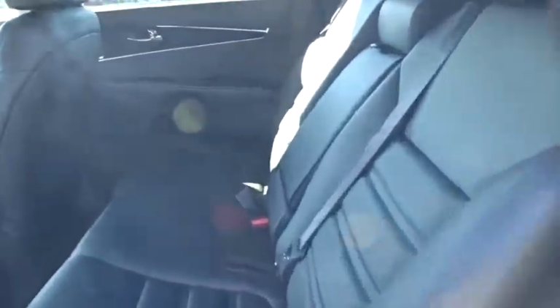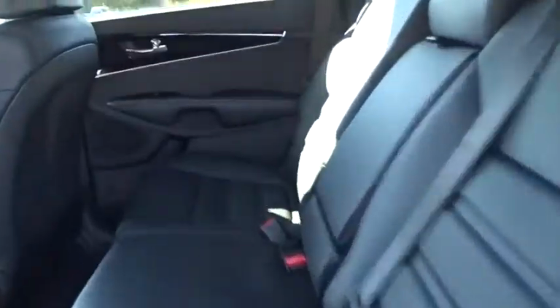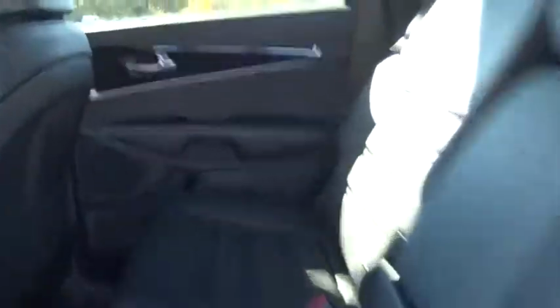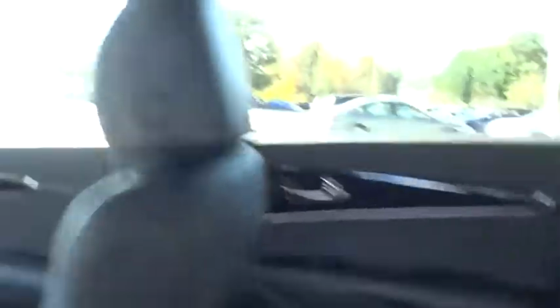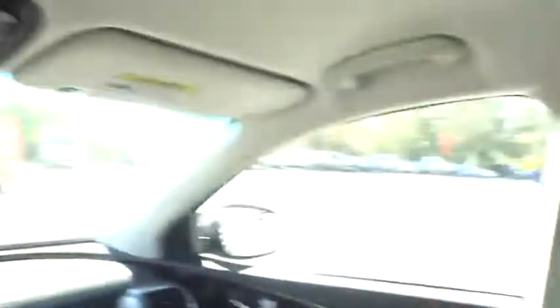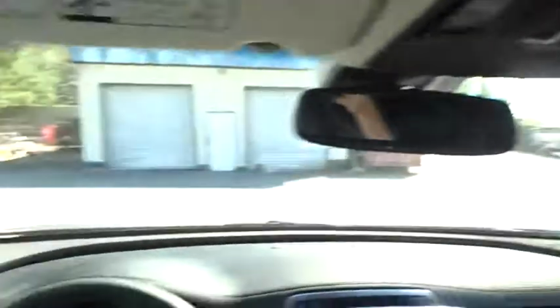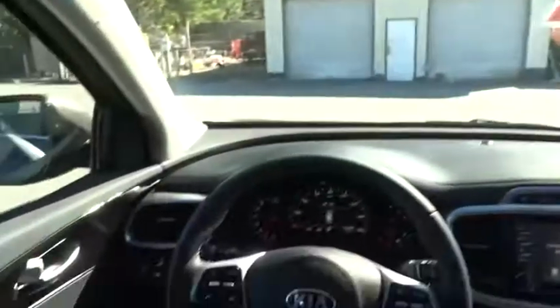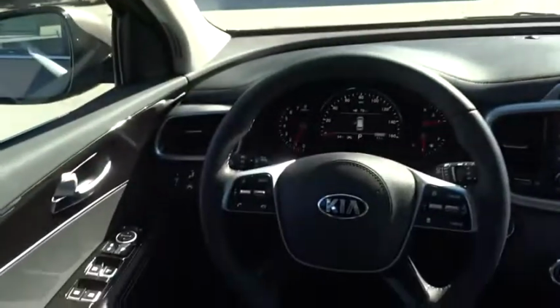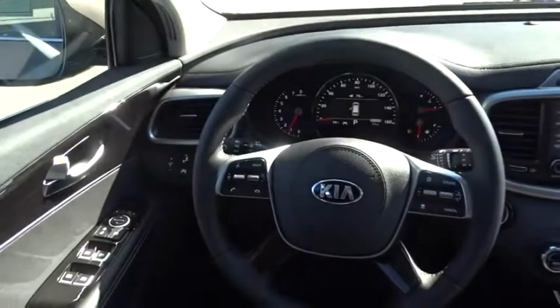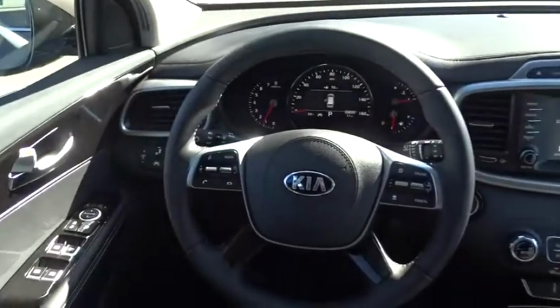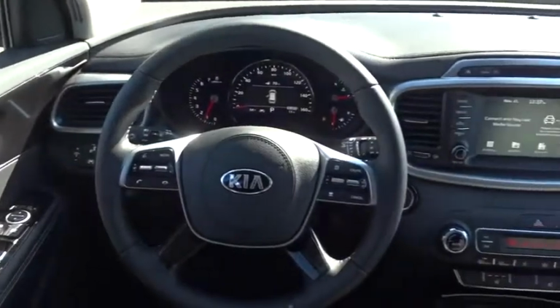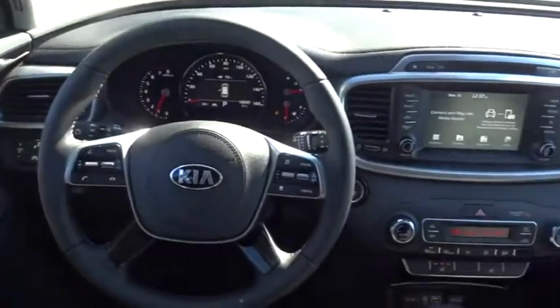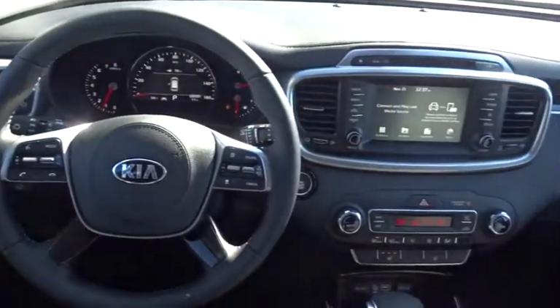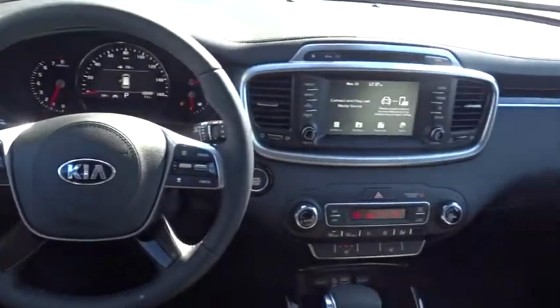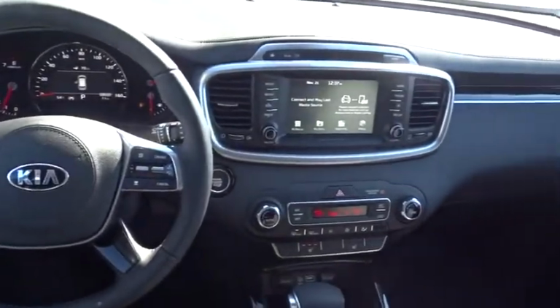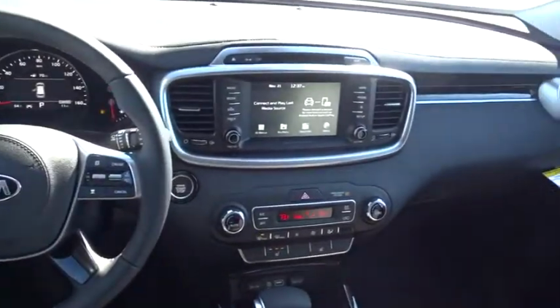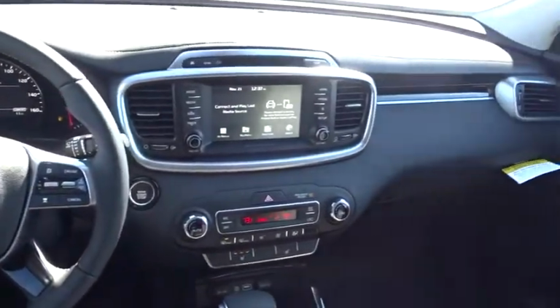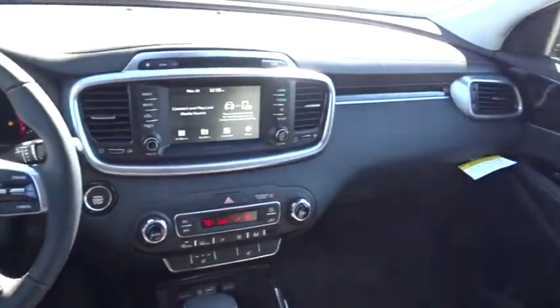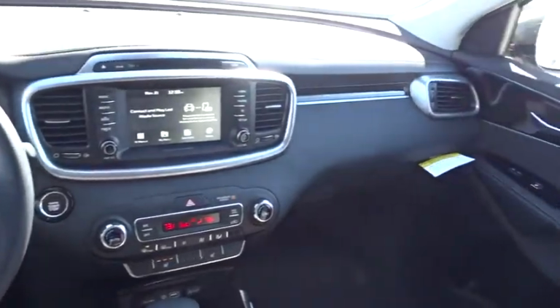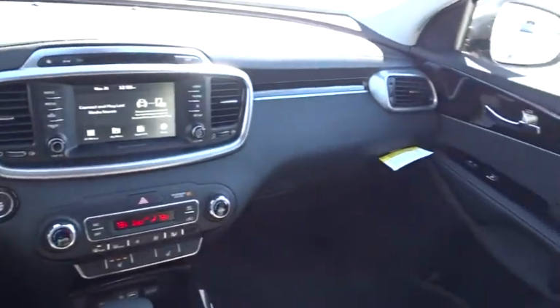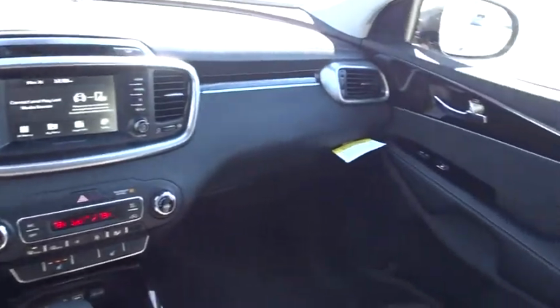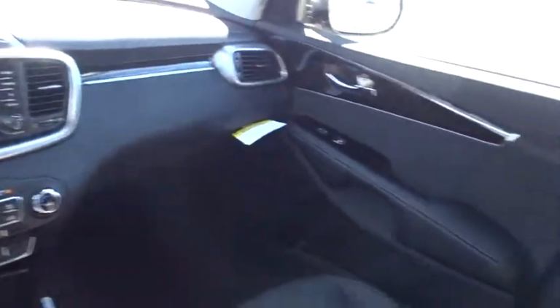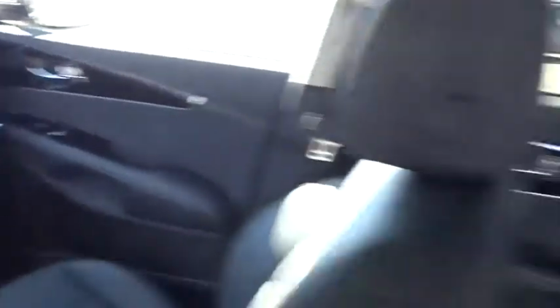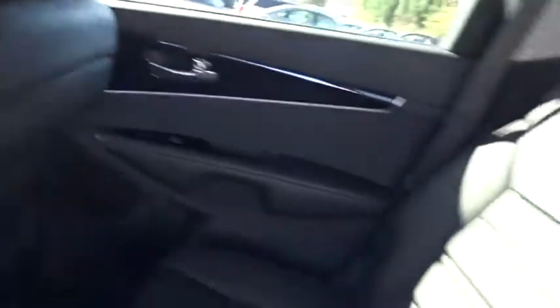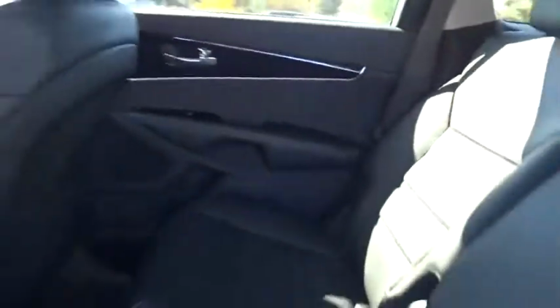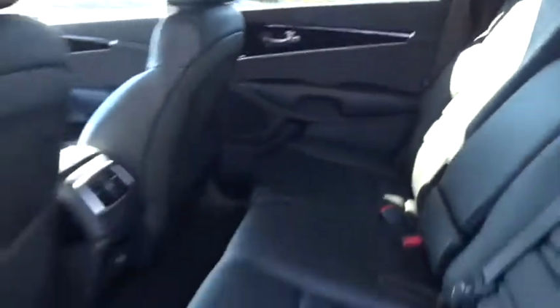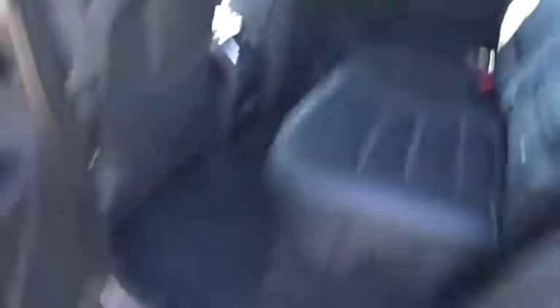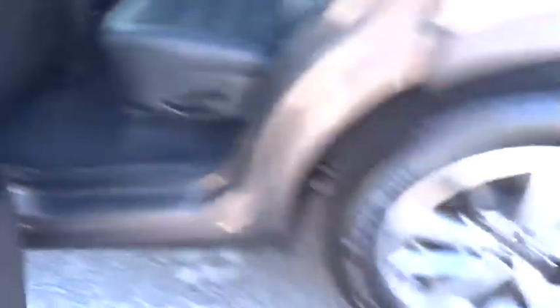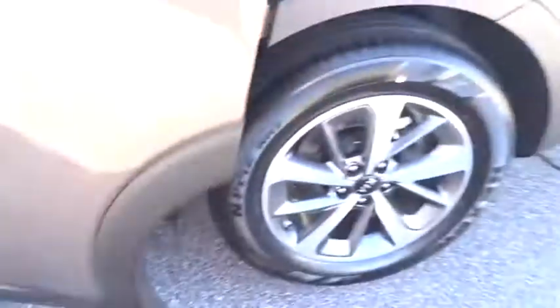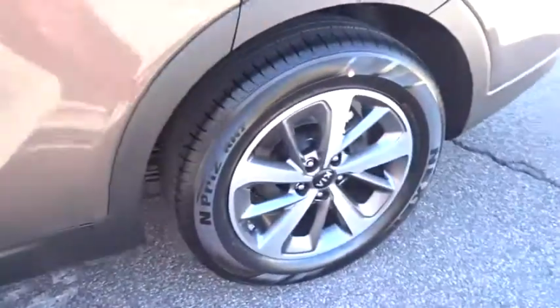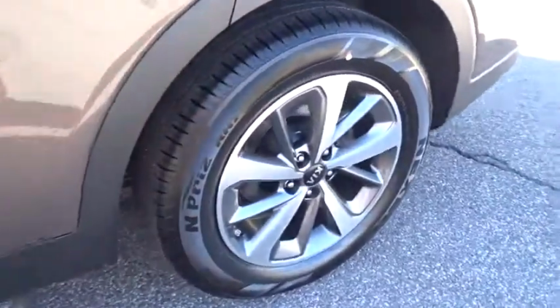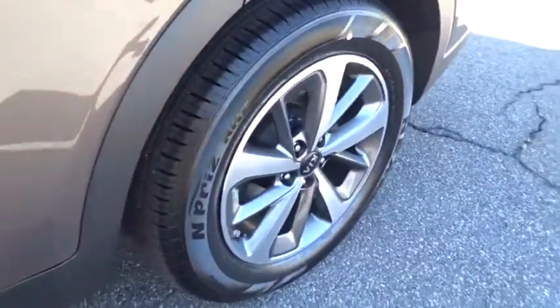Four wheel disc brakes, keyless start, auto dimming rear view mirror, hard disk drive media storage, aluminum wheels. Wouldn't you look great in this vehicle? Stop in today and see for yourself.